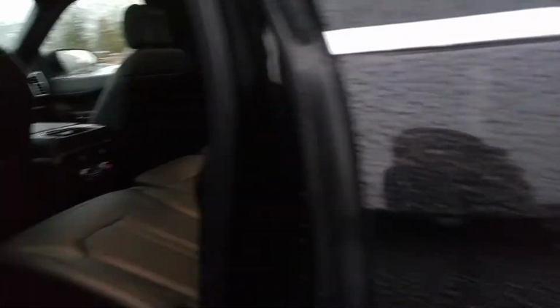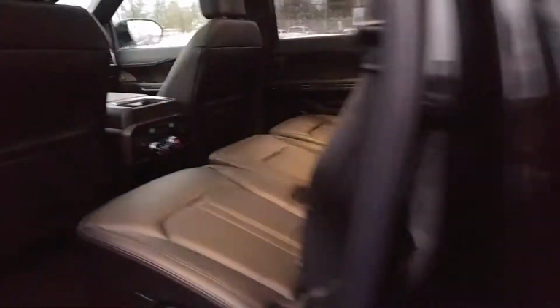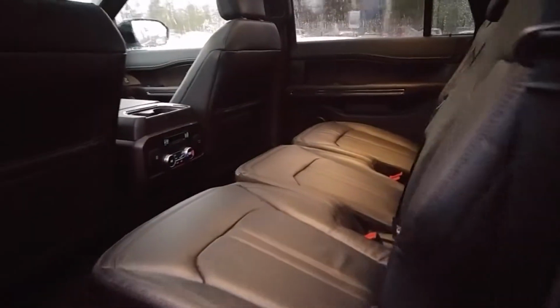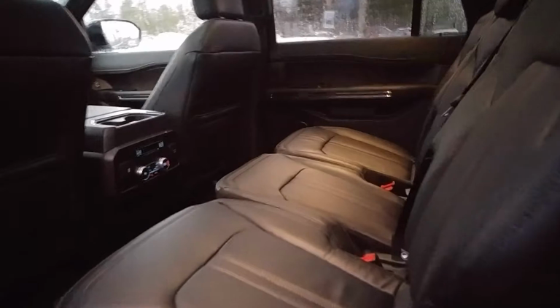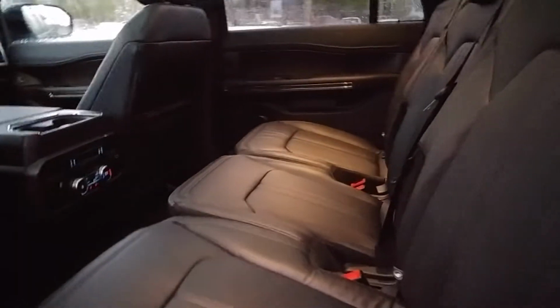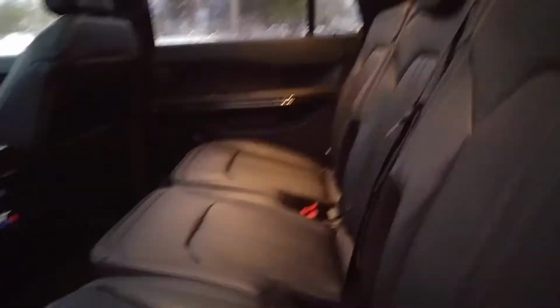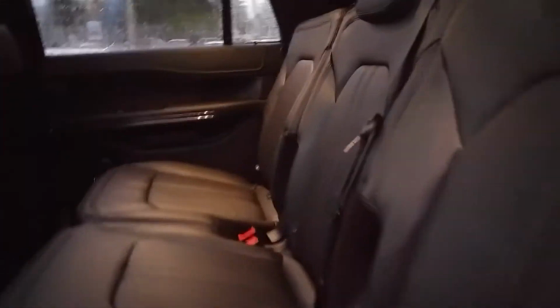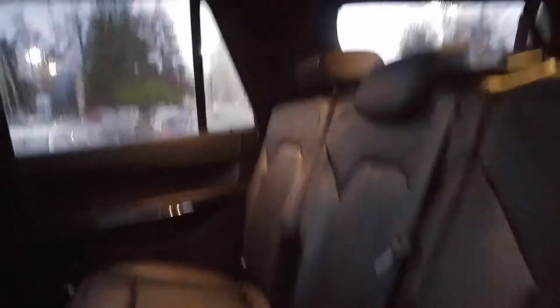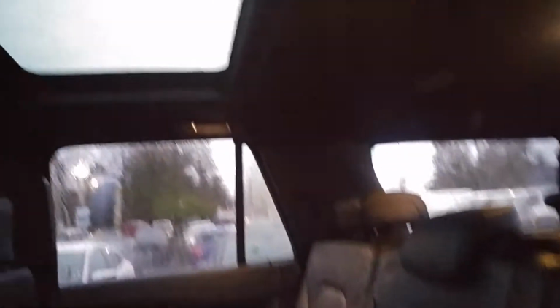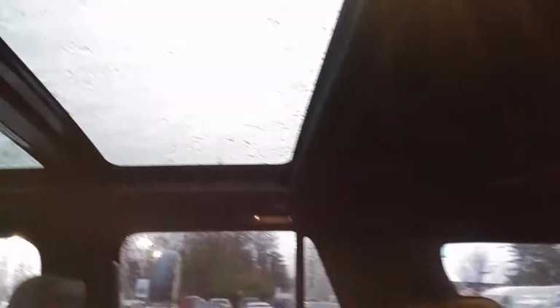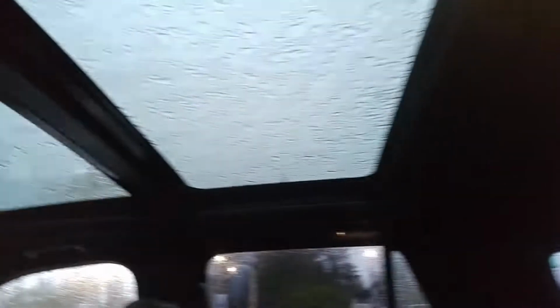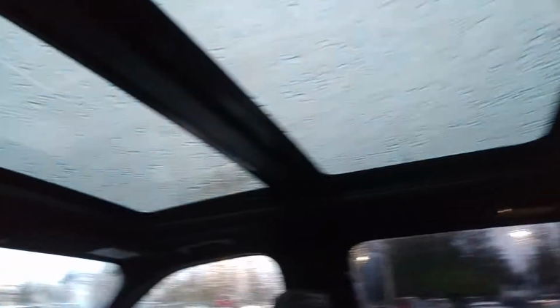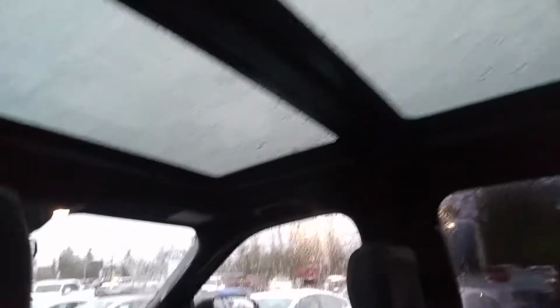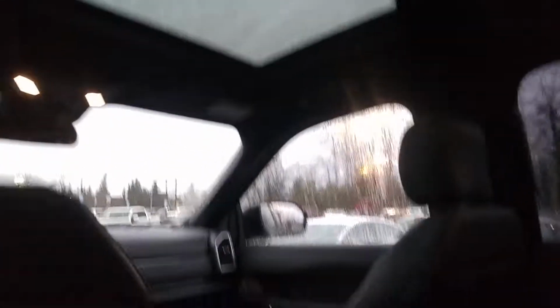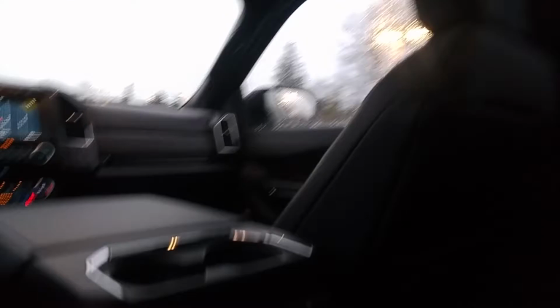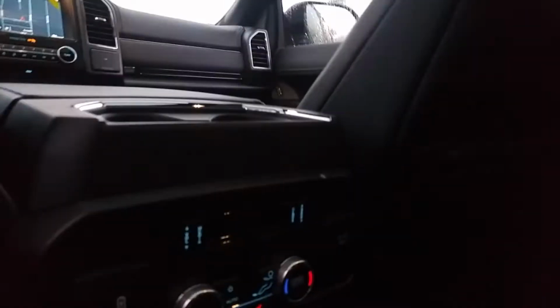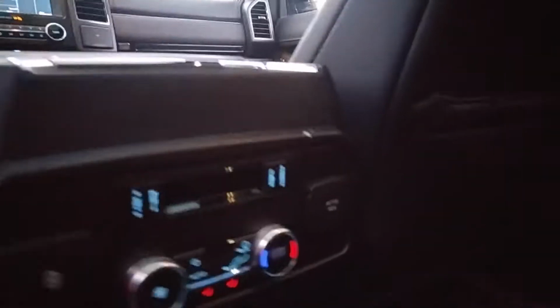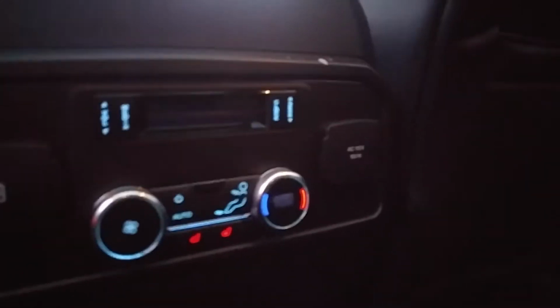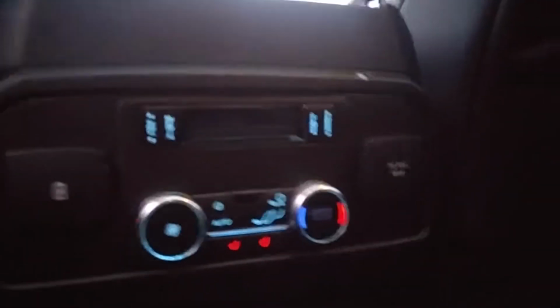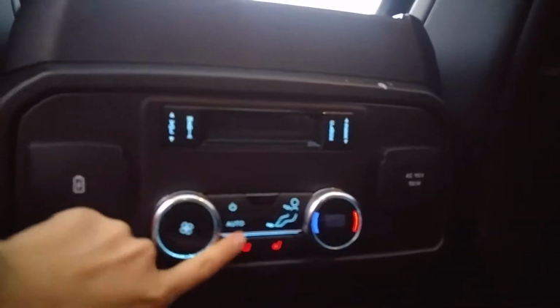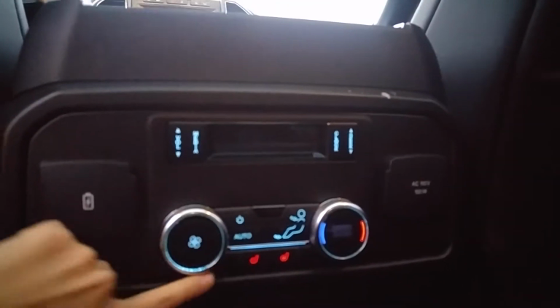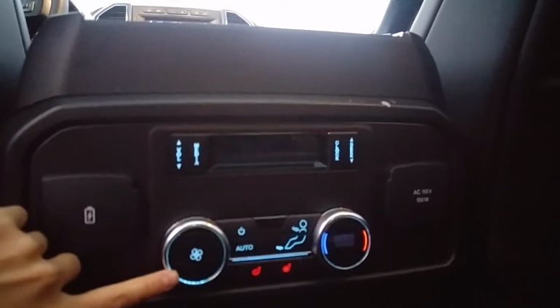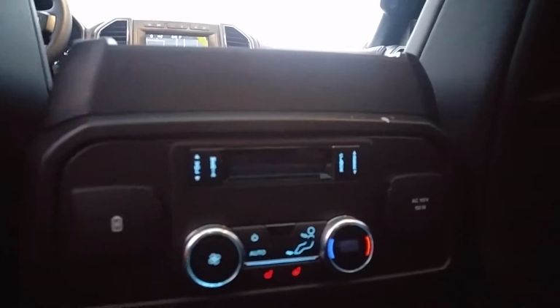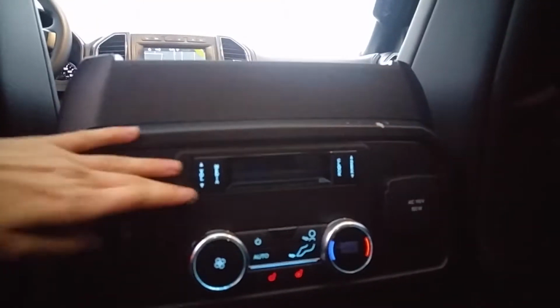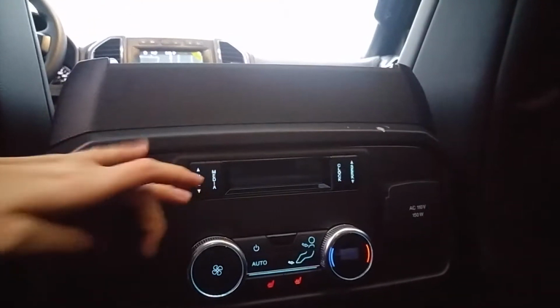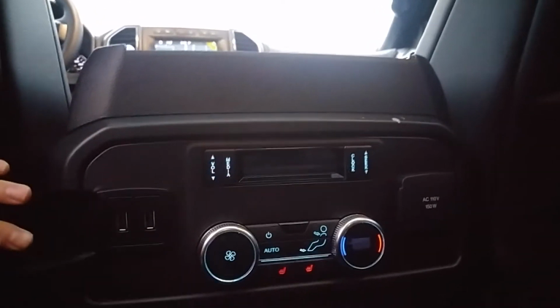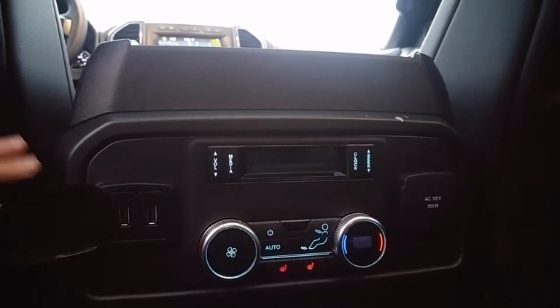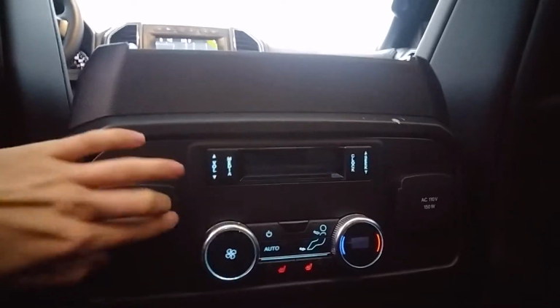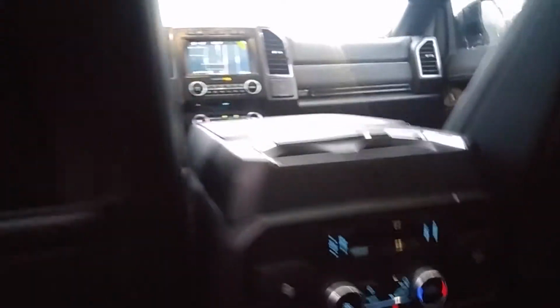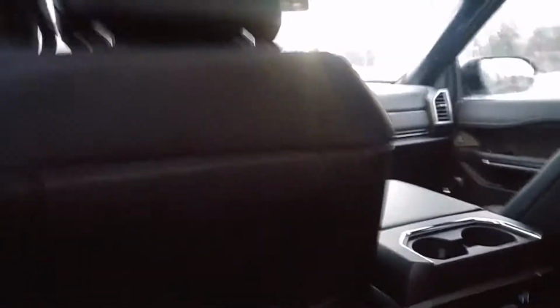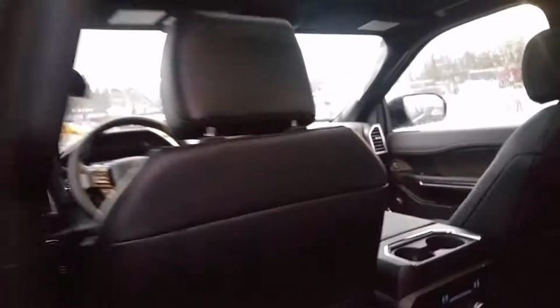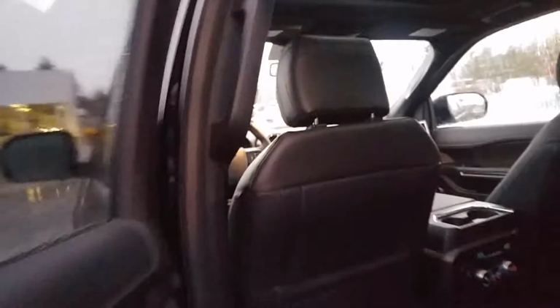We've got a wireless charger in the front — you just place your phone down and, no cords, it'll charge for you. We've got heated rear seats, climate control back here, and some power outlets. It's also got the full panoramic roof.